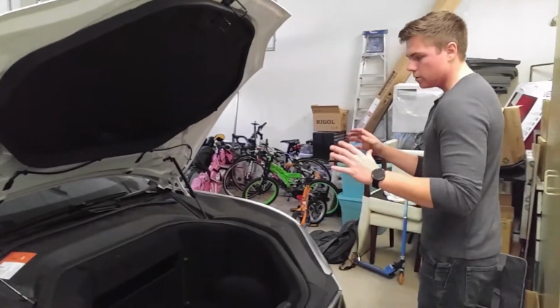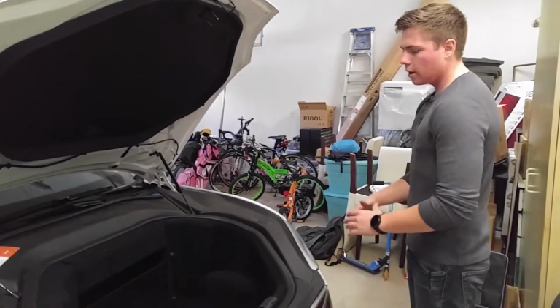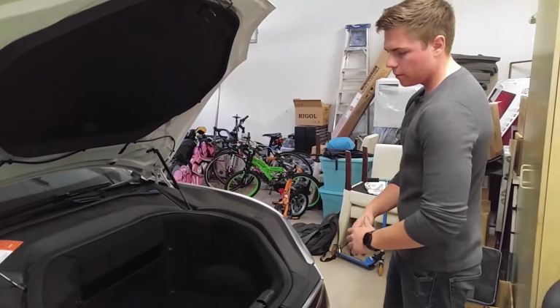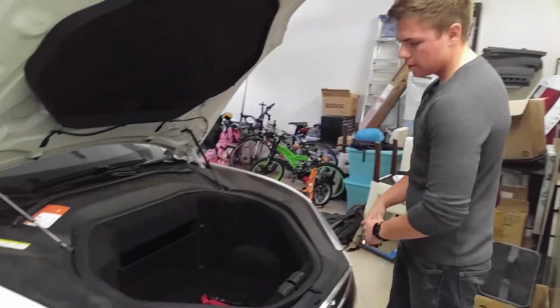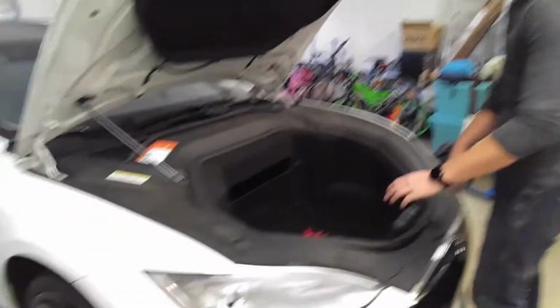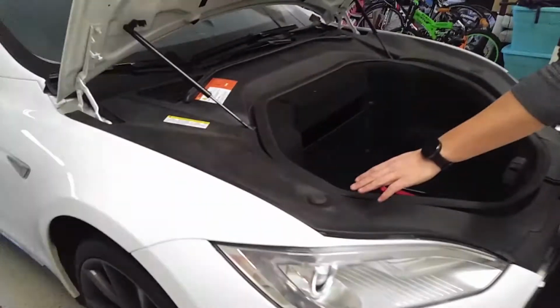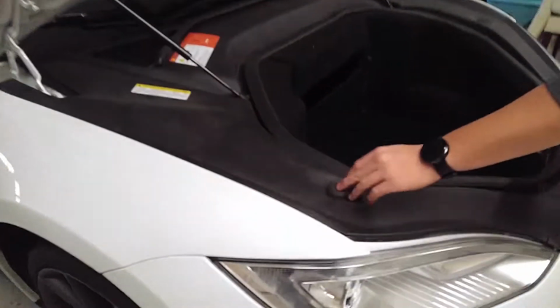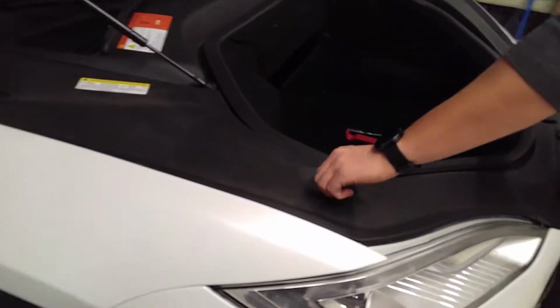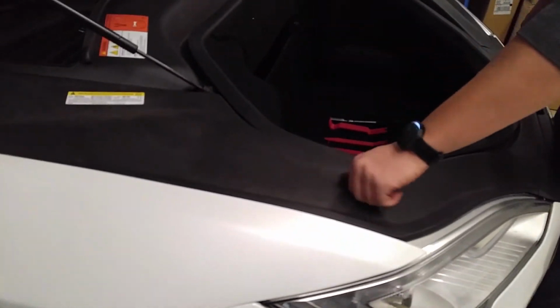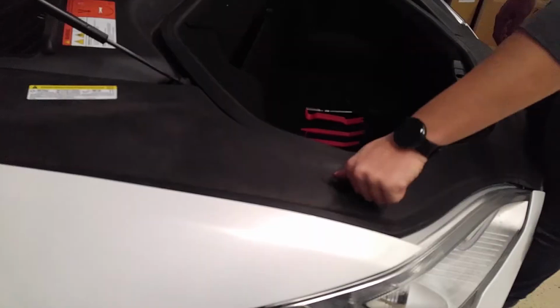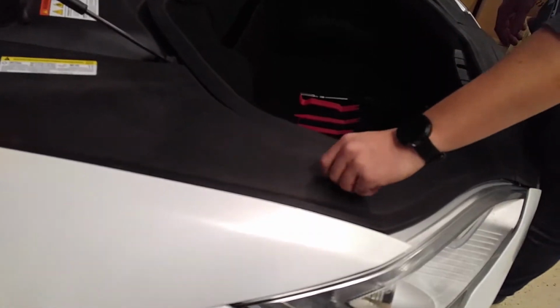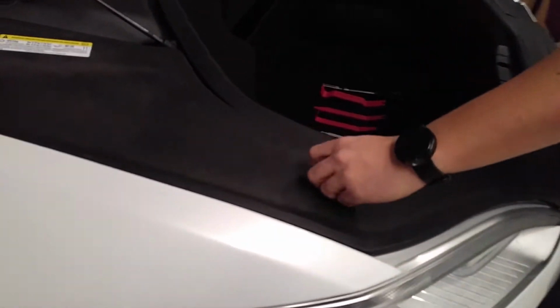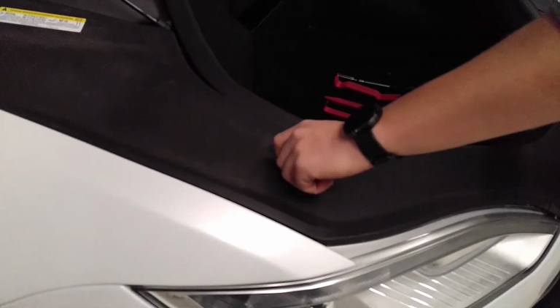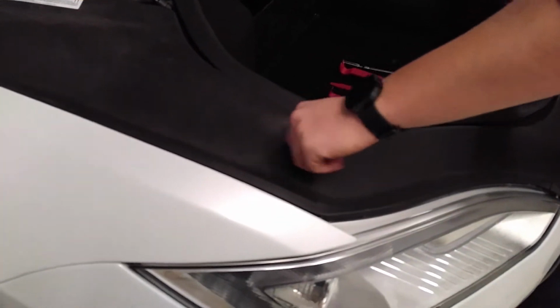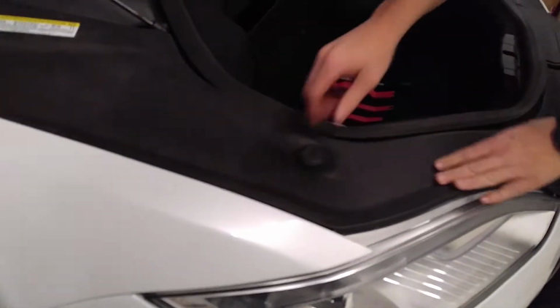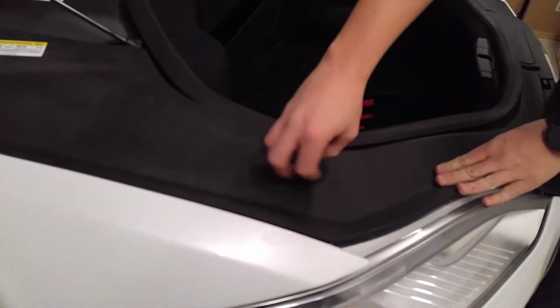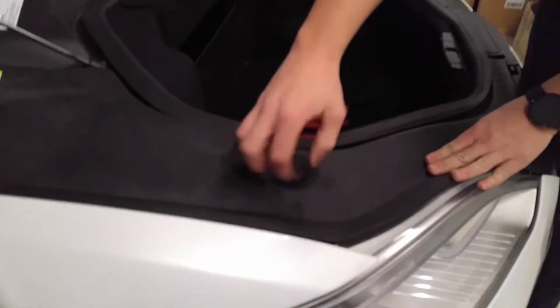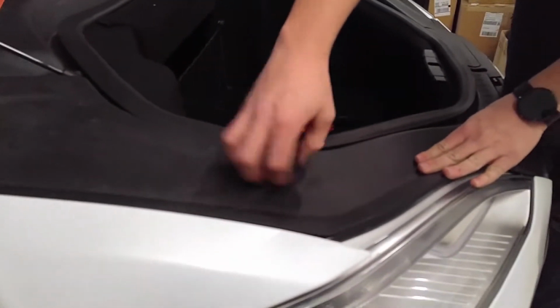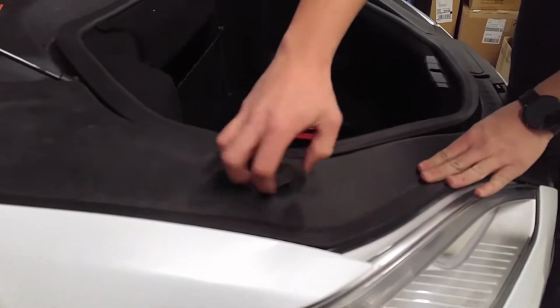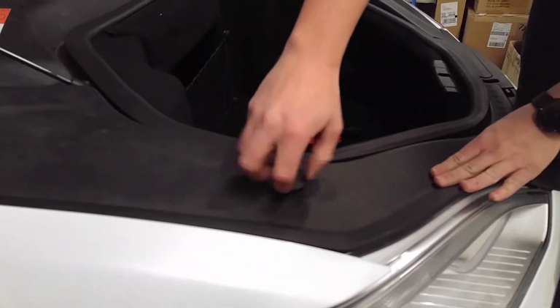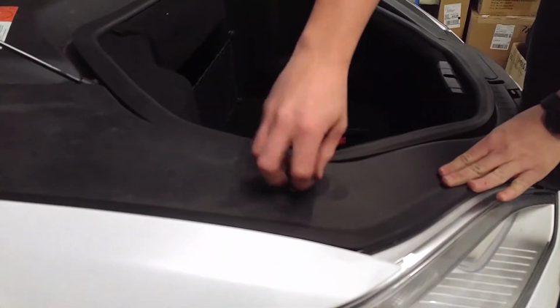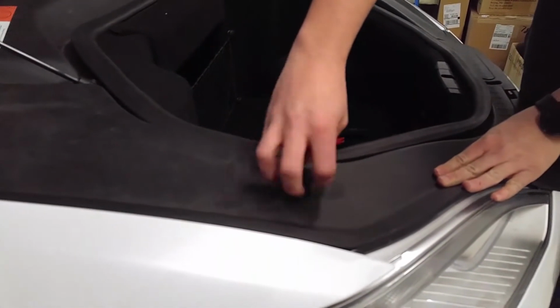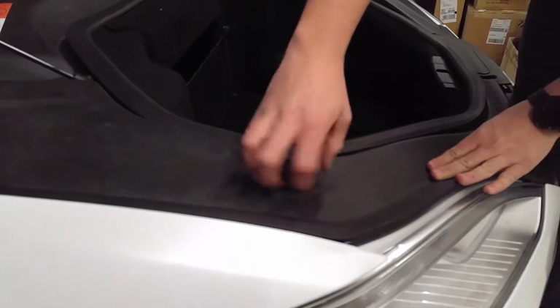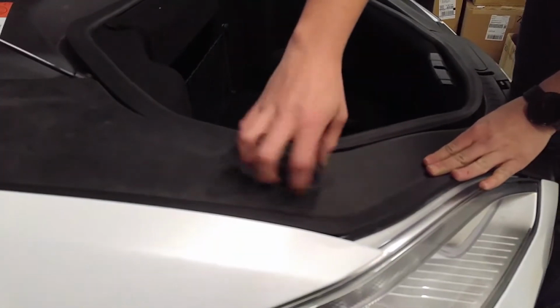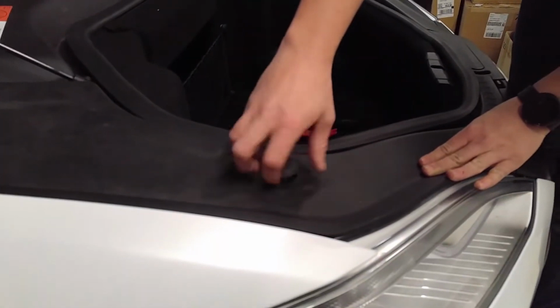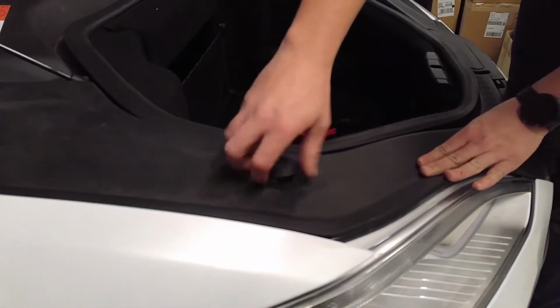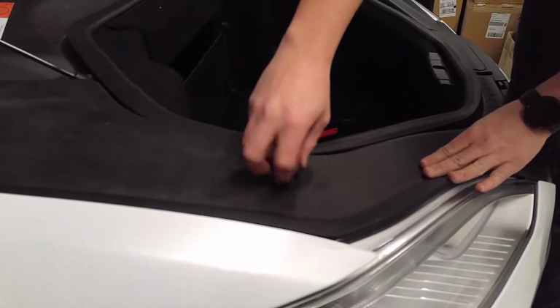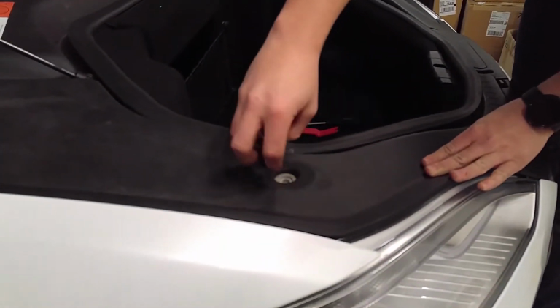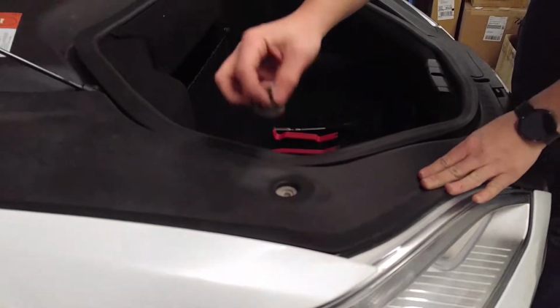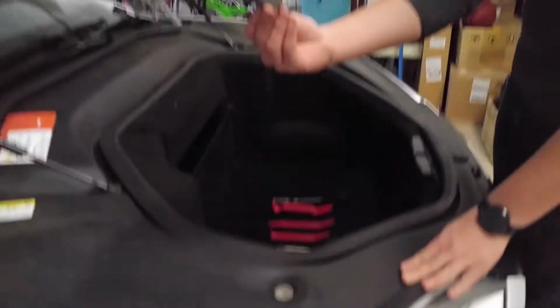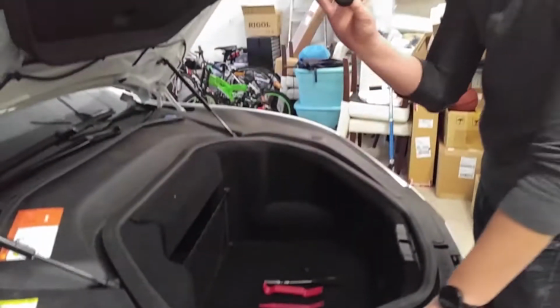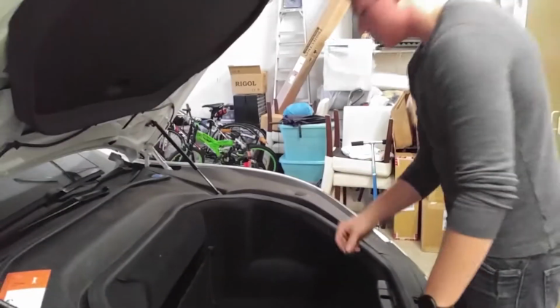To start off, we're going to remove this little stop for the hood — it just screws in. Don't try to pull it out; you don't want to hurt the threads. You can take it out and put it aside.